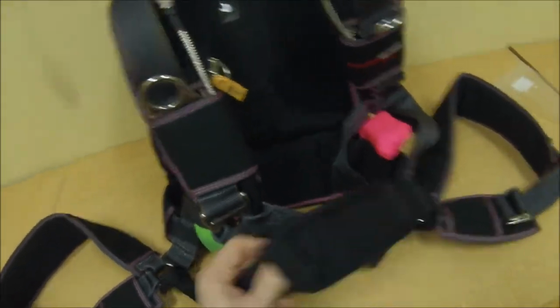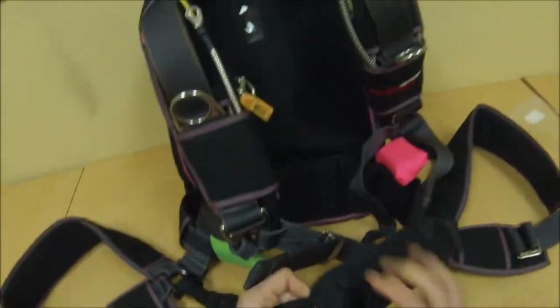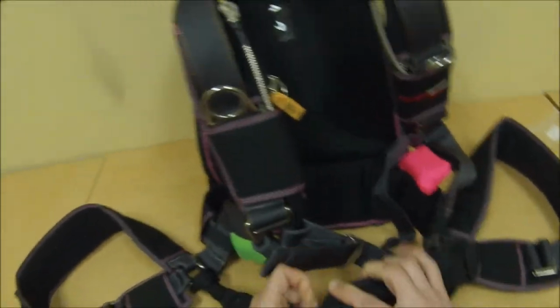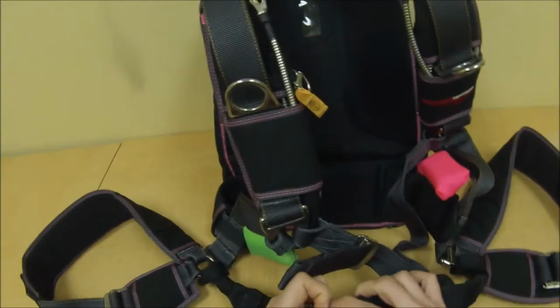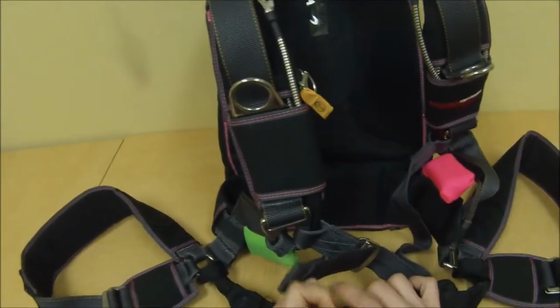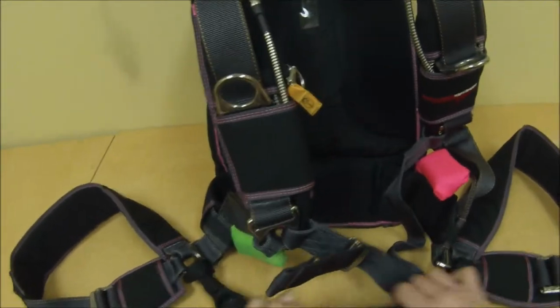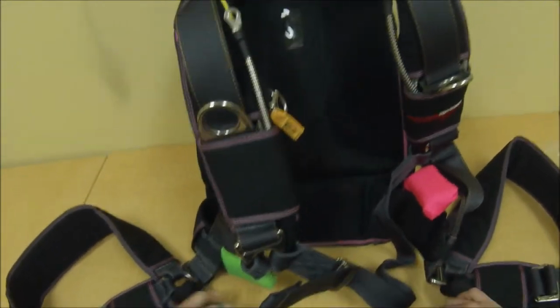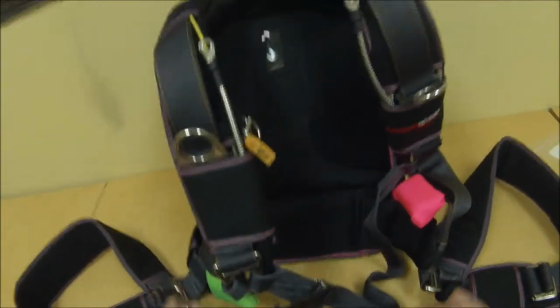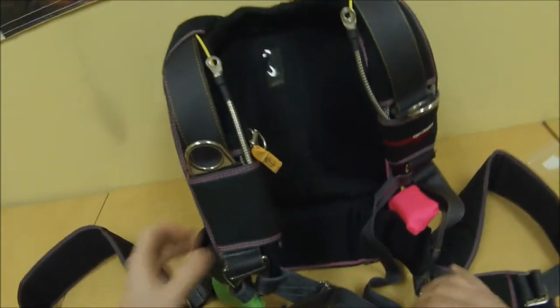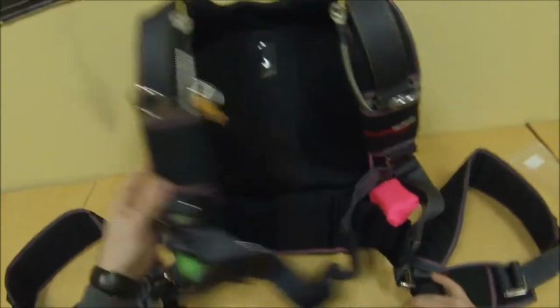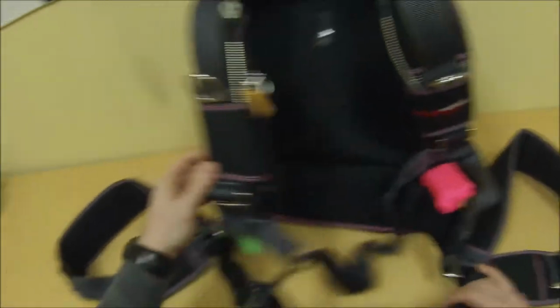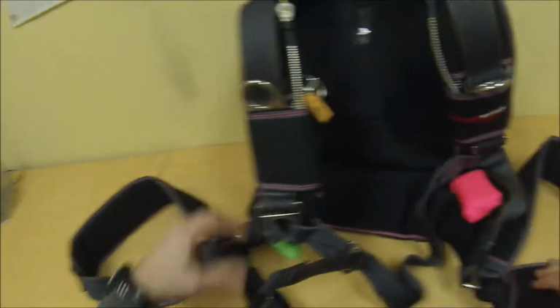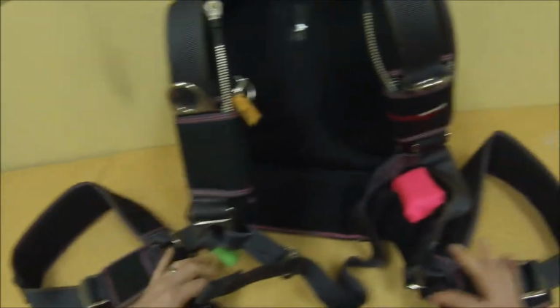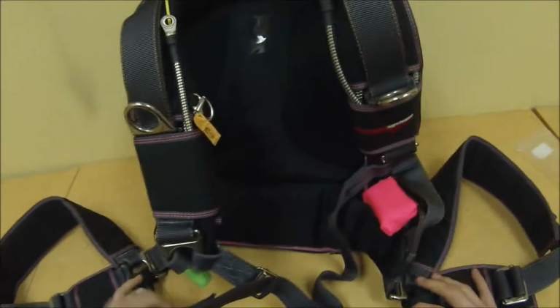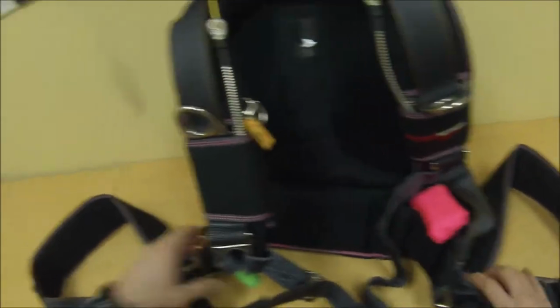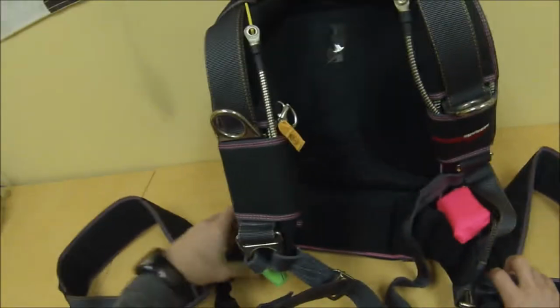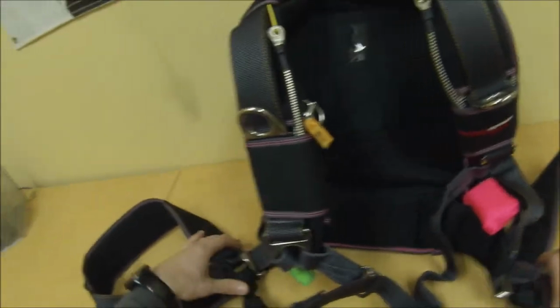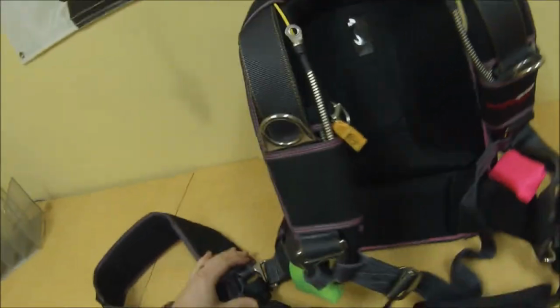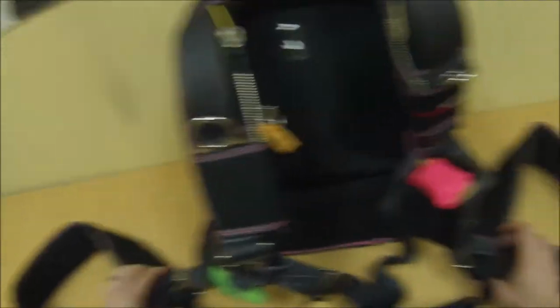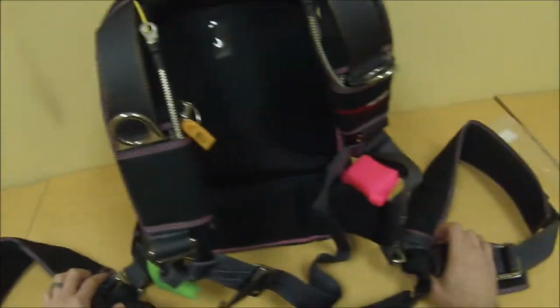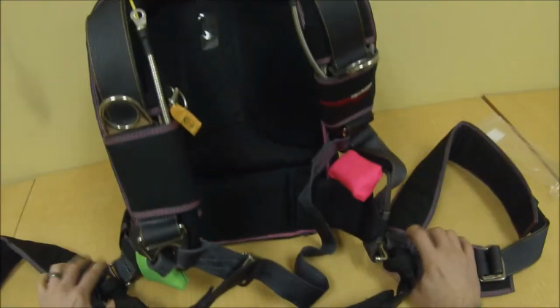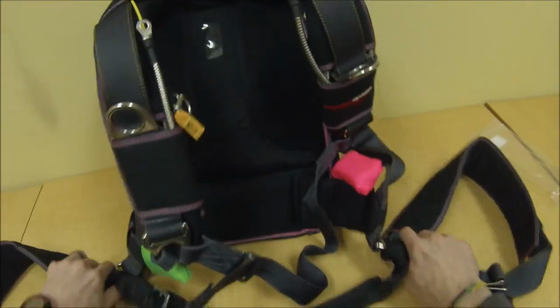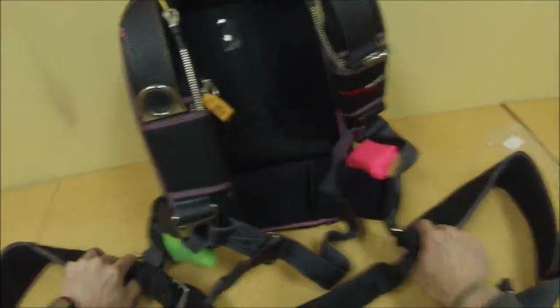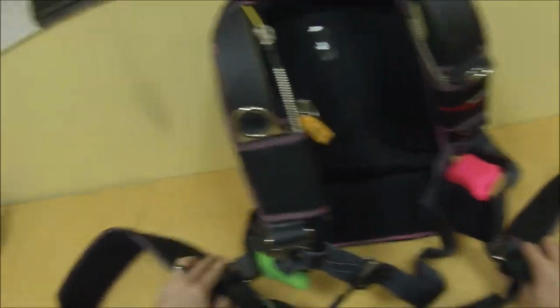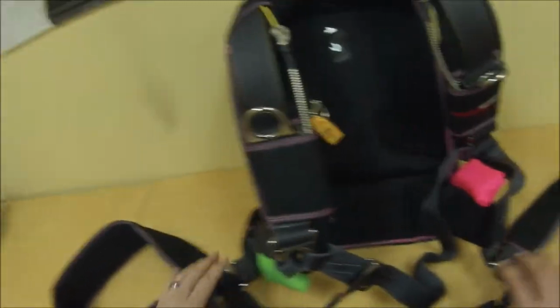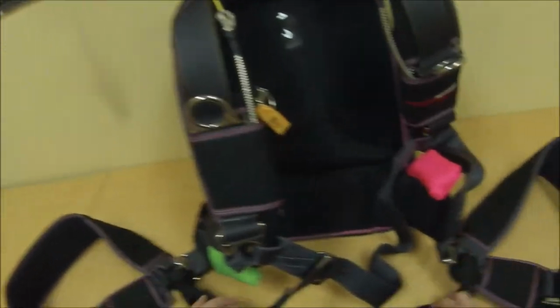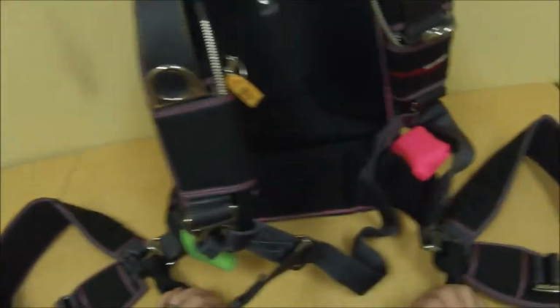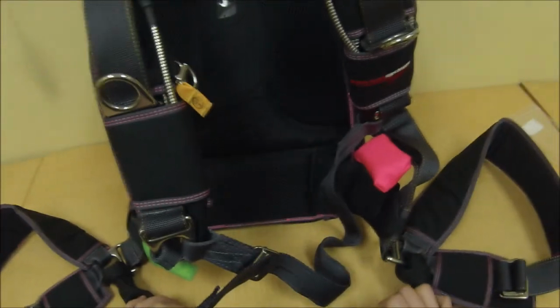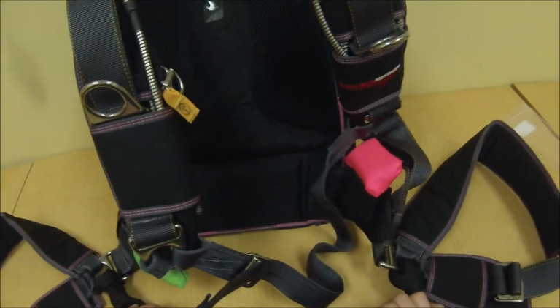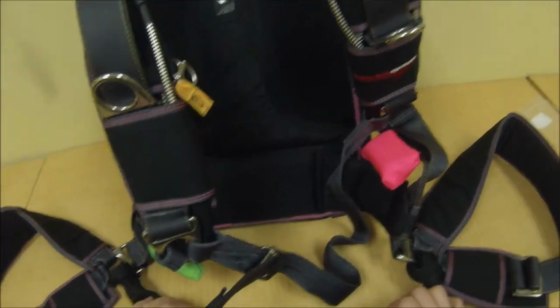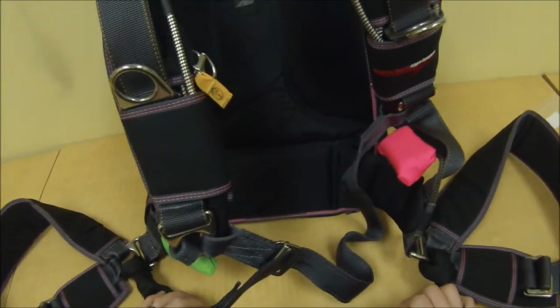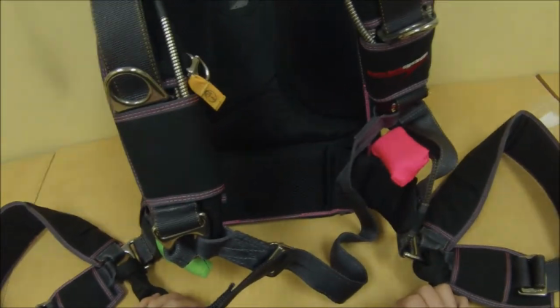And you're good to go. That's how you install the Voliant Bellyband on a harness with articulation.